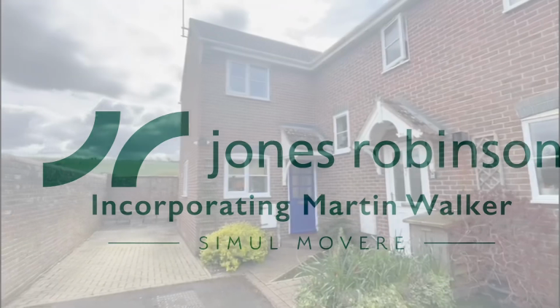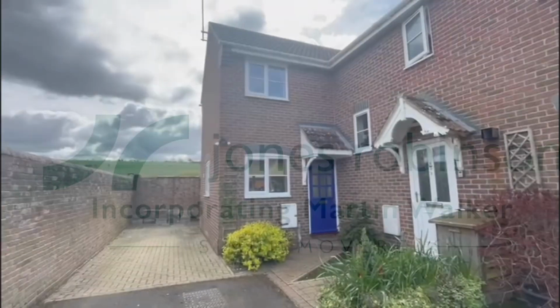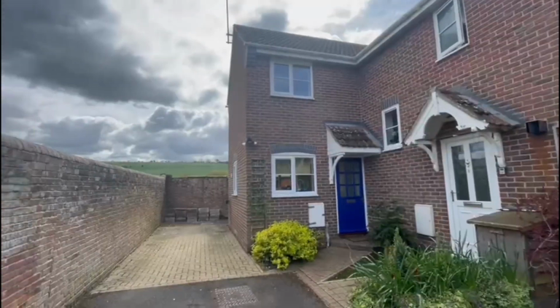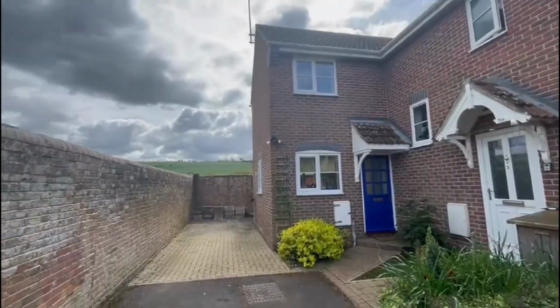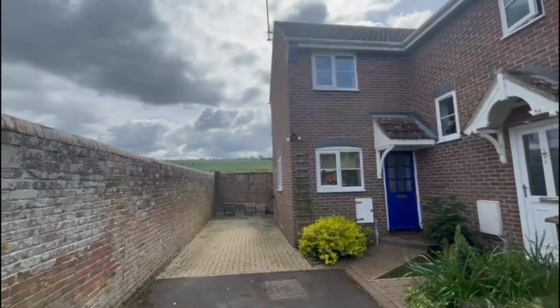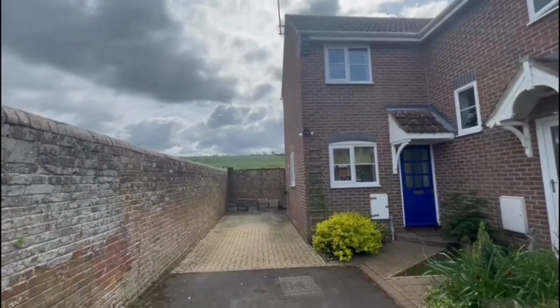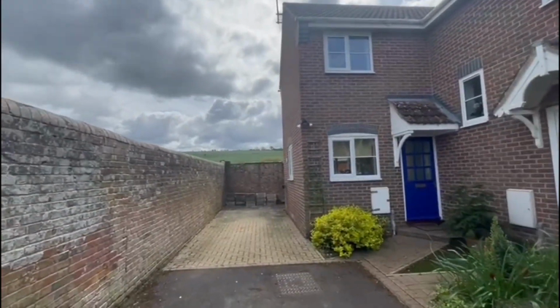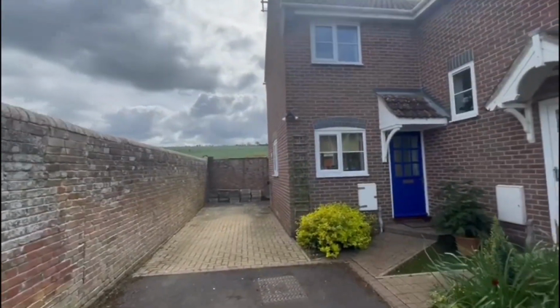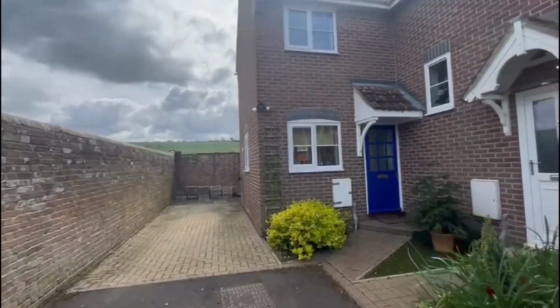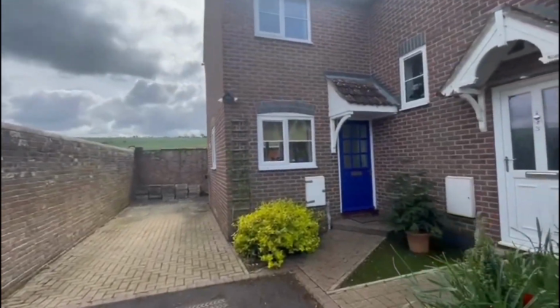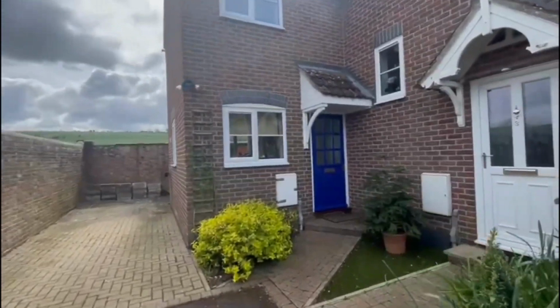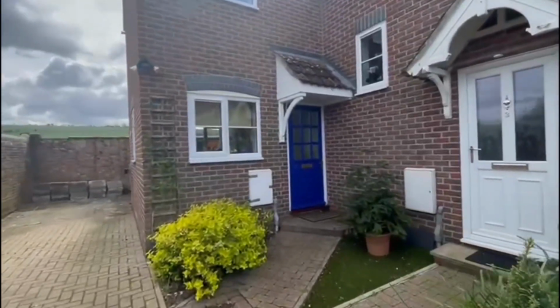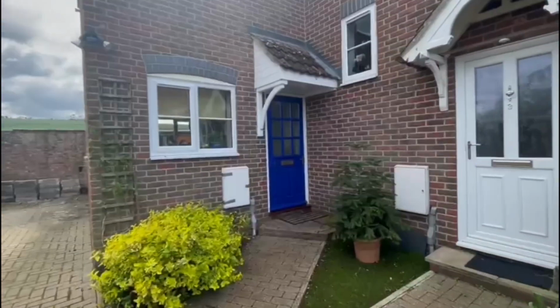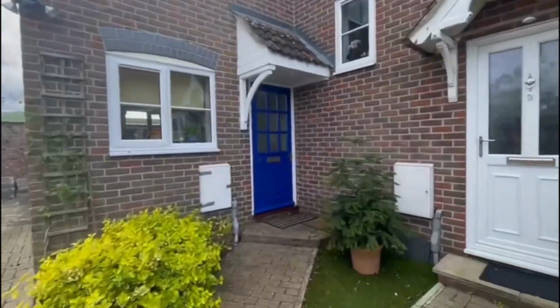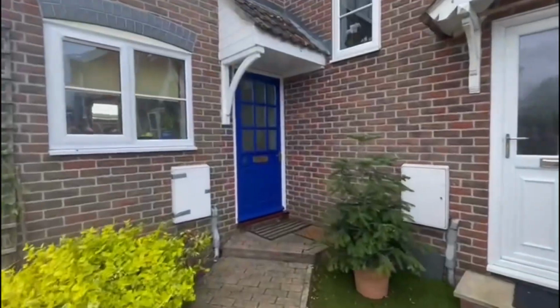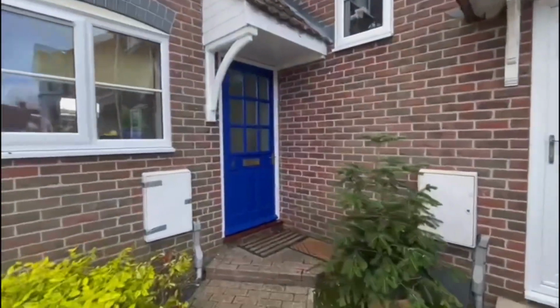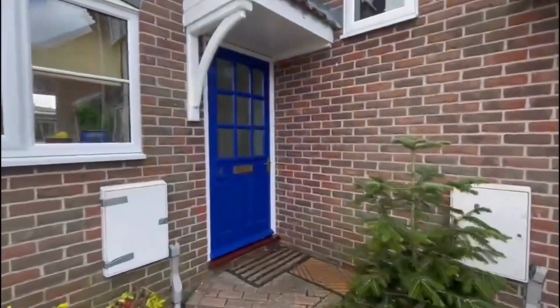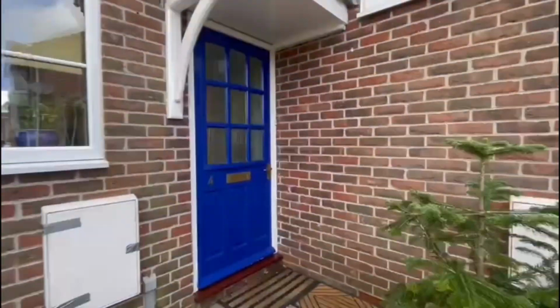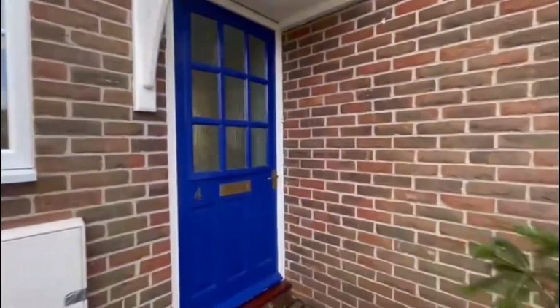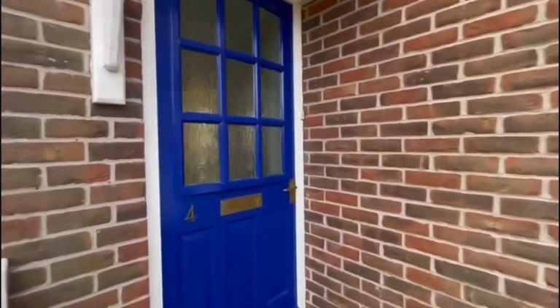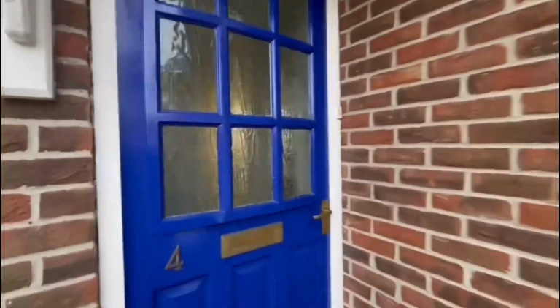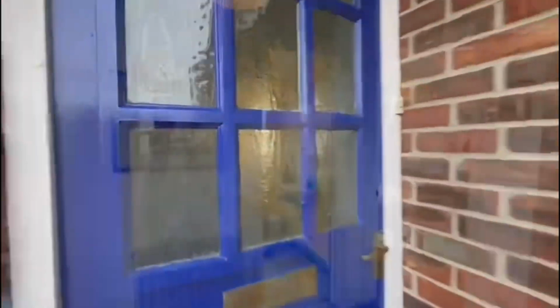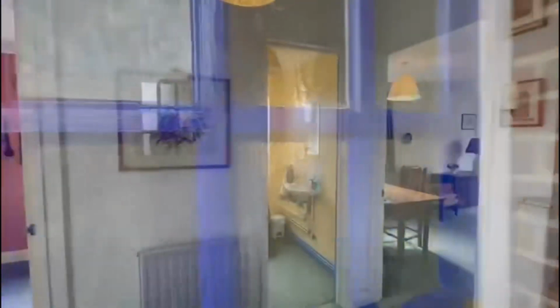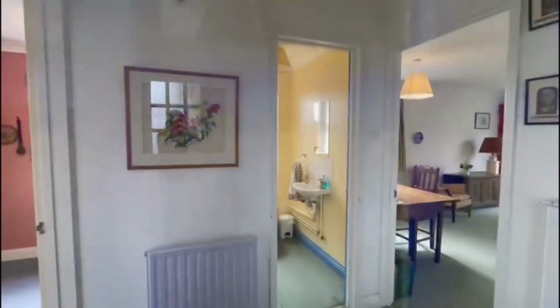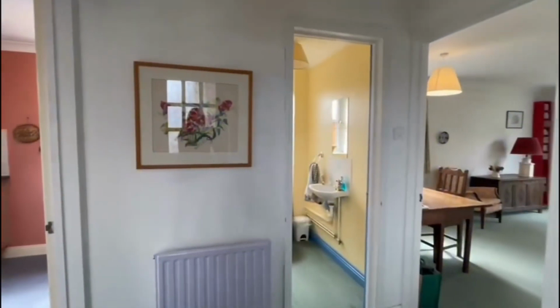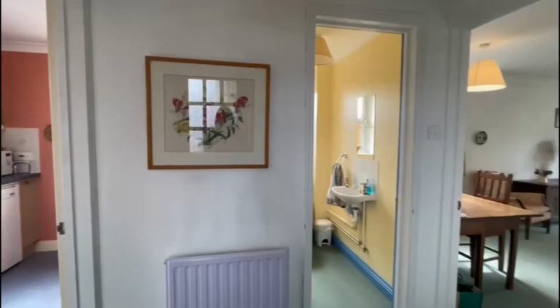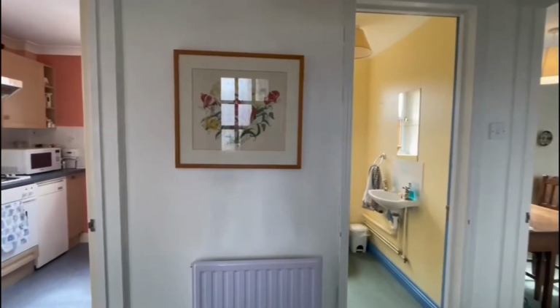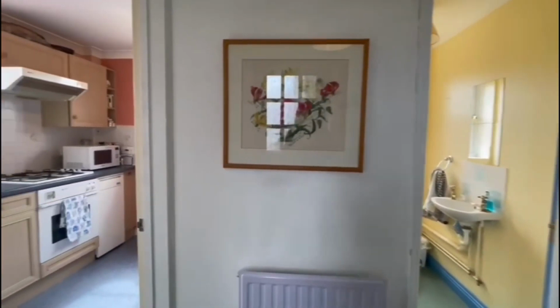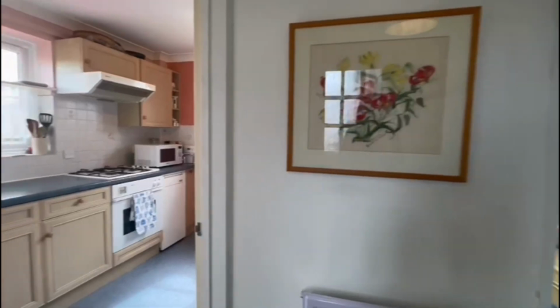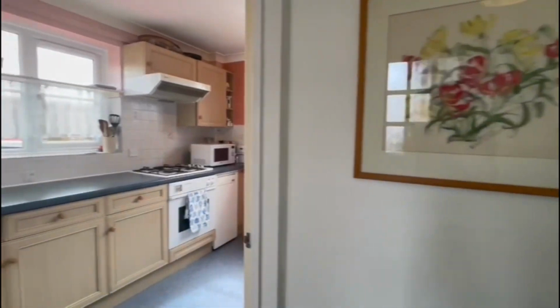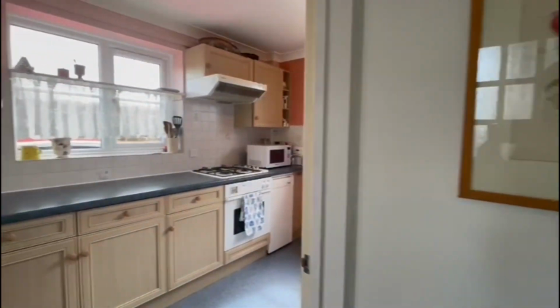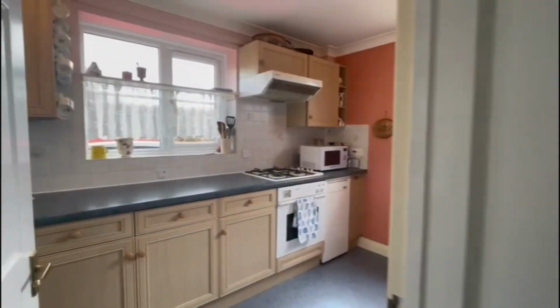Here we are at number four George Mews, which is a very lovely three-bedroom end-of-terrace home, situated just behind the high street here in Market Lavington. So we're into the property.